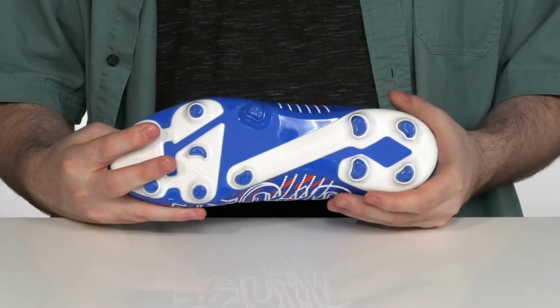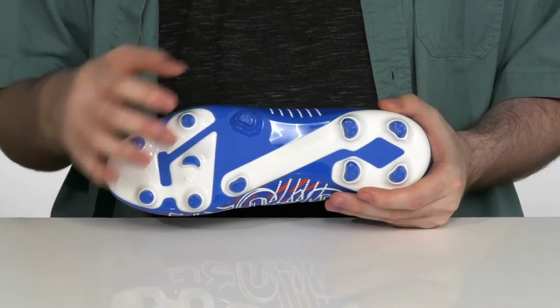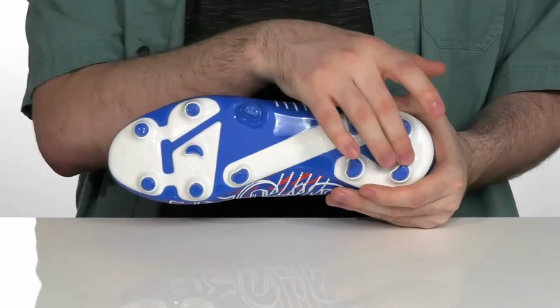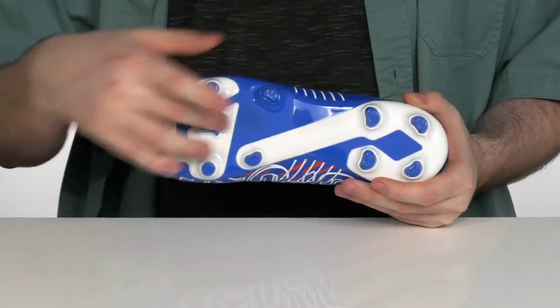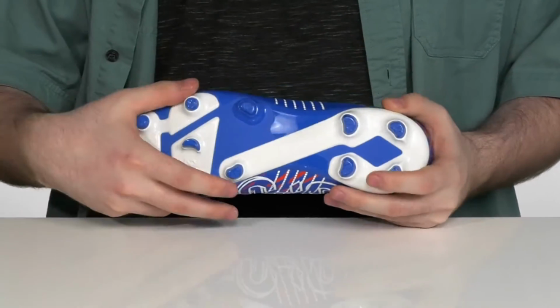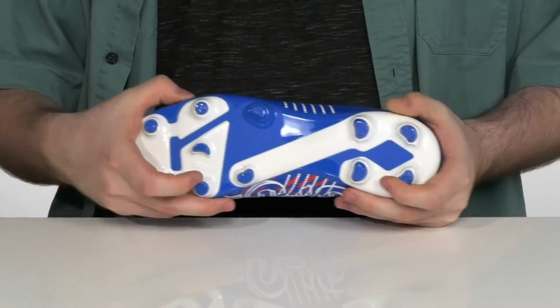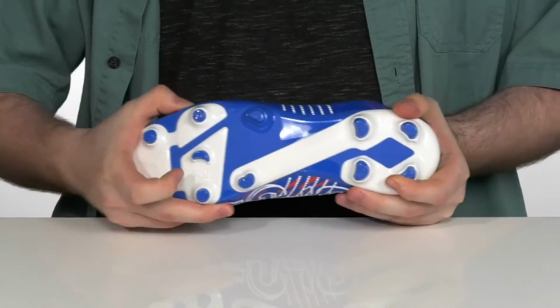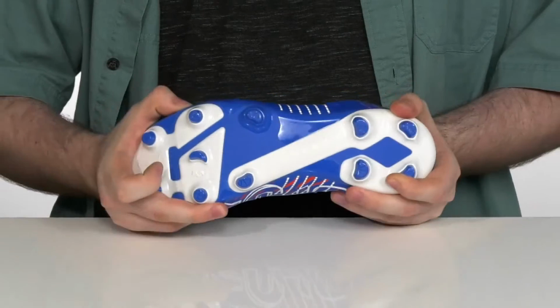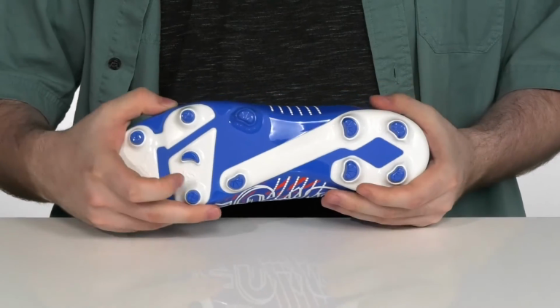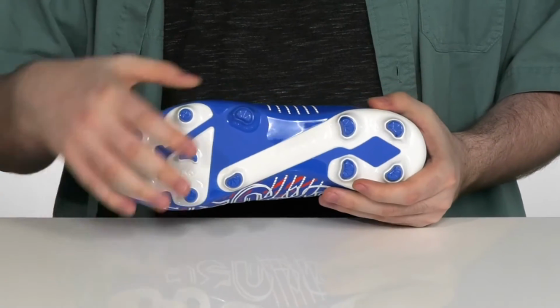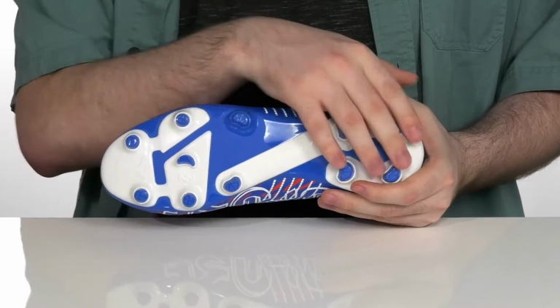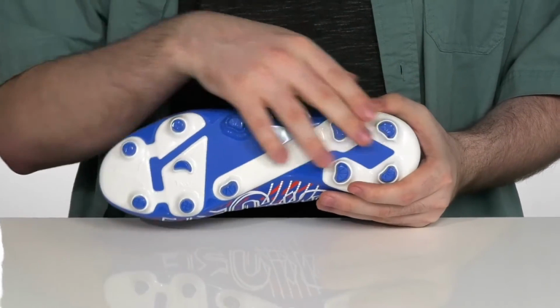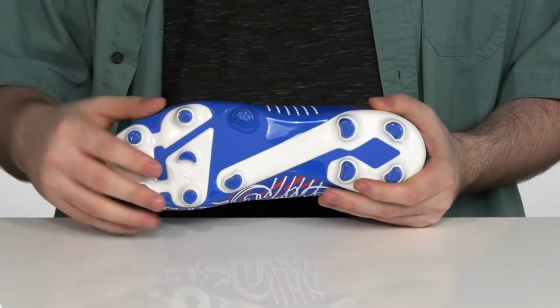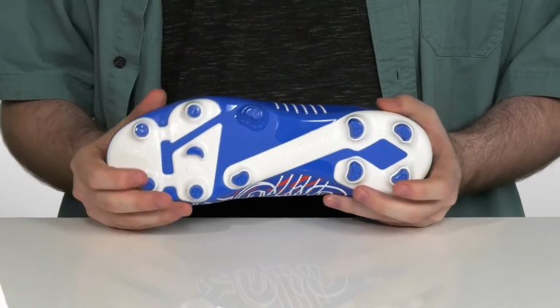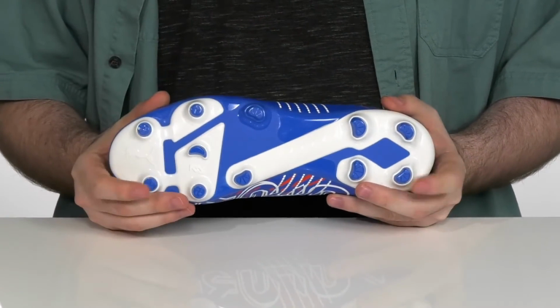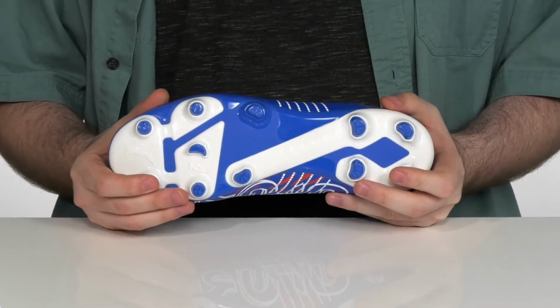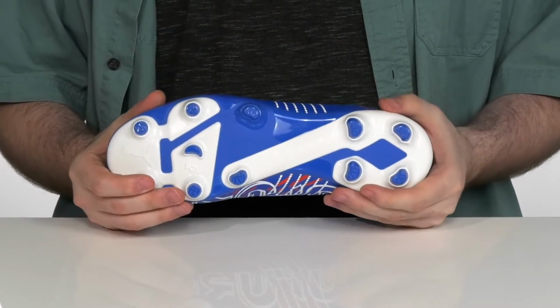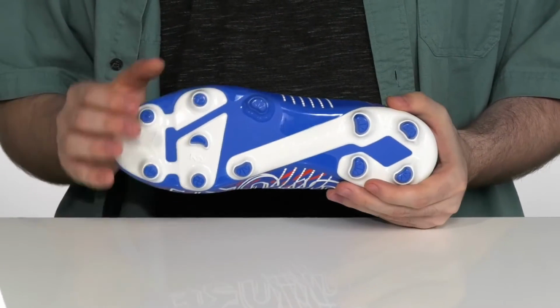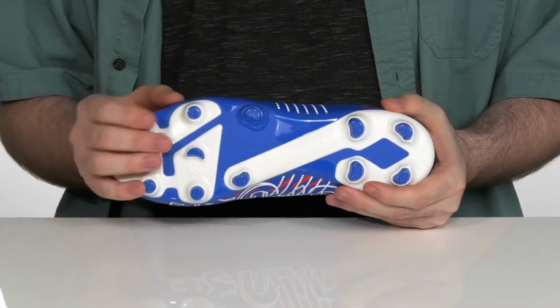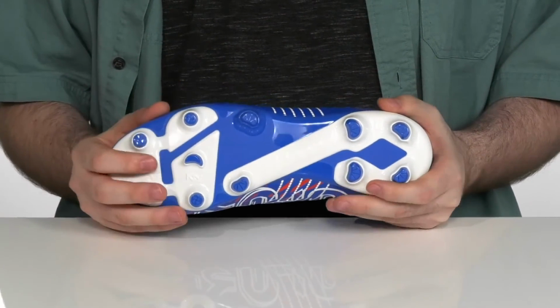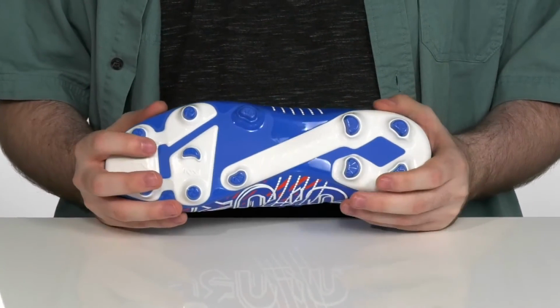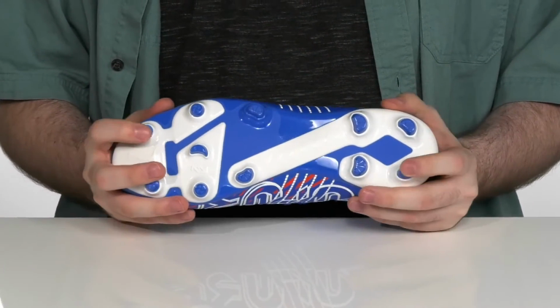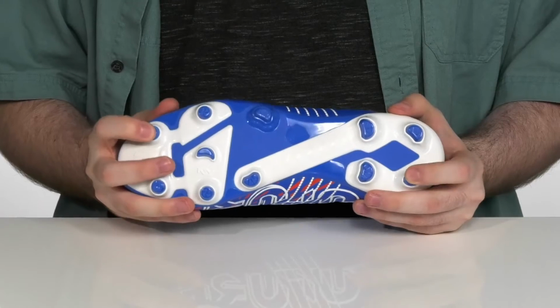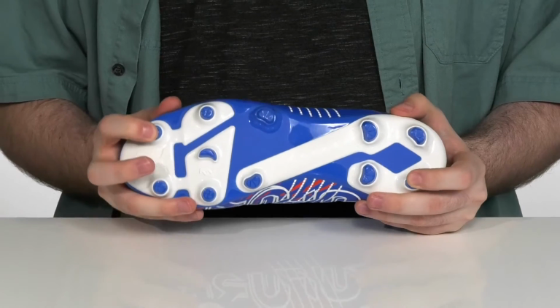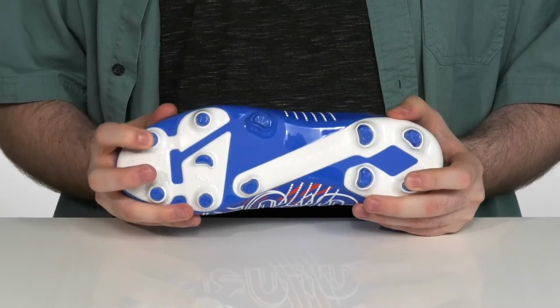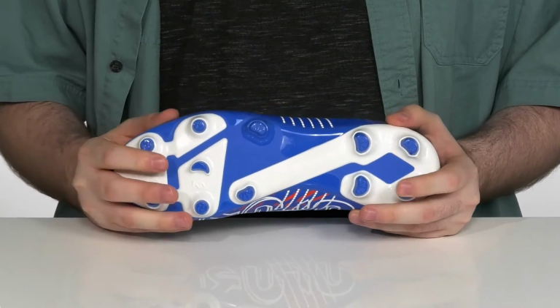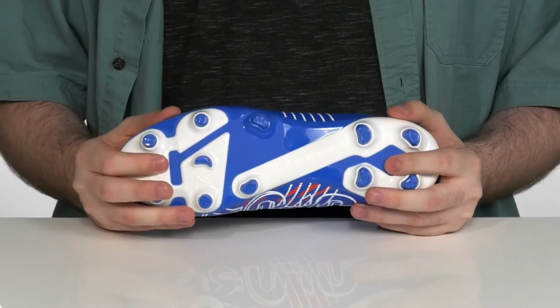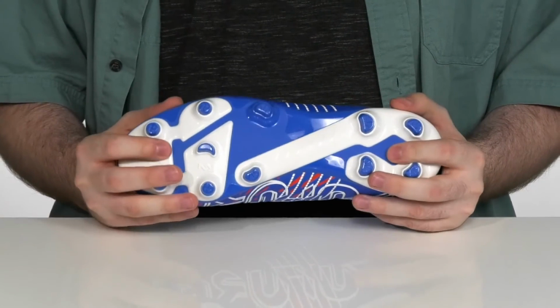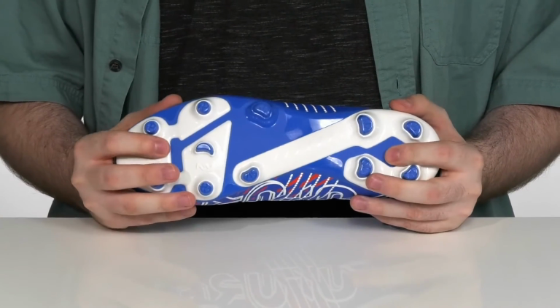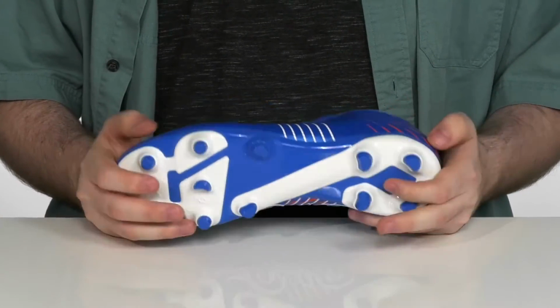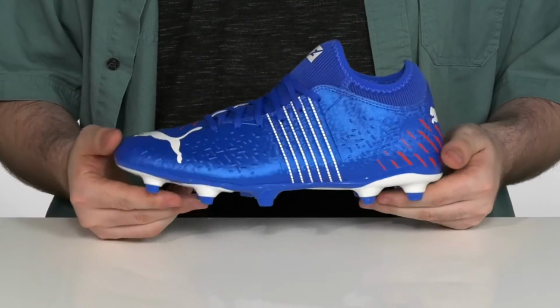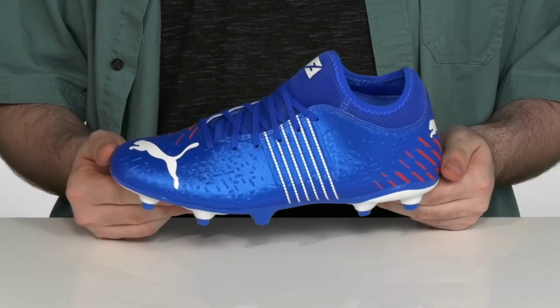Underneath it has a synthetic outsole that's a little flexible and it's got these advanced stud configurations with multi-directional traction. It's going to make sure it's super sturdy and it's going to give you complete control over your game.